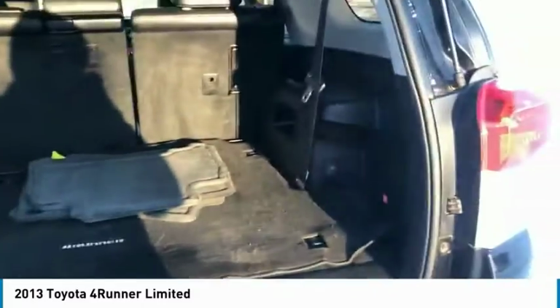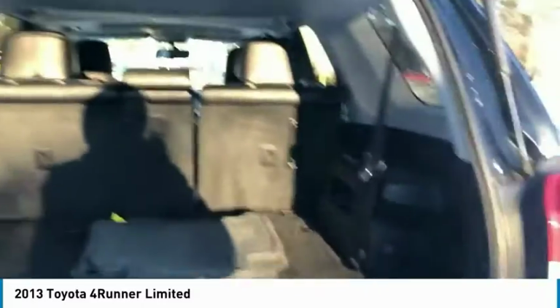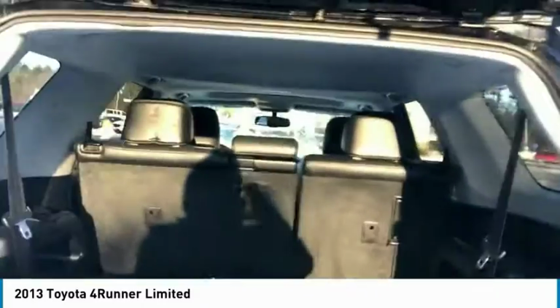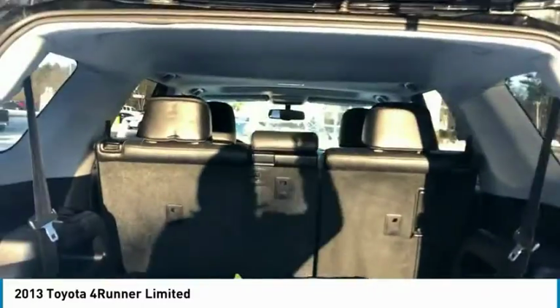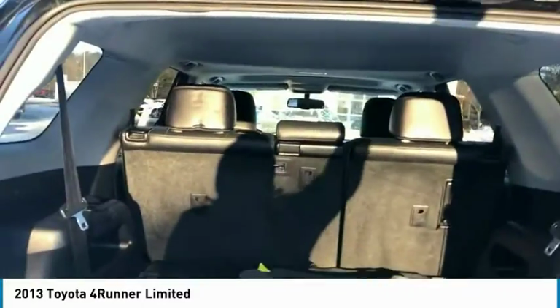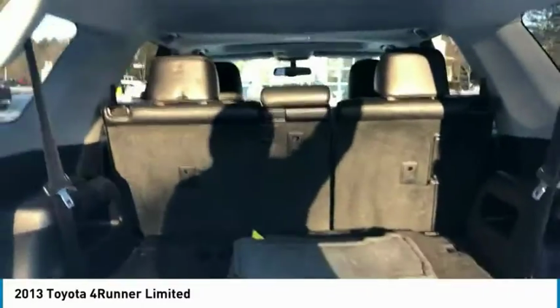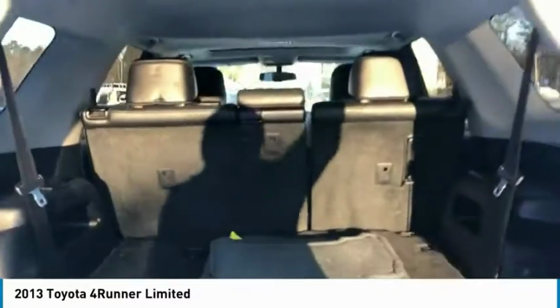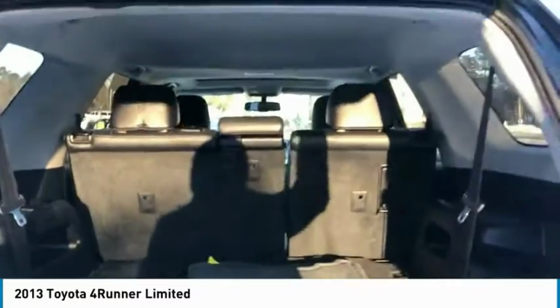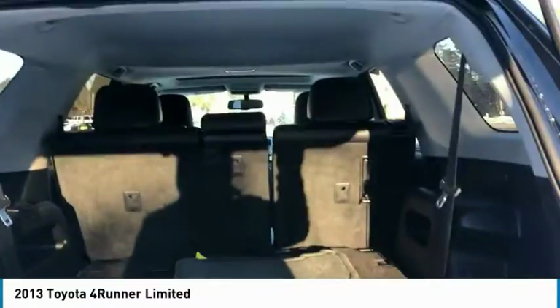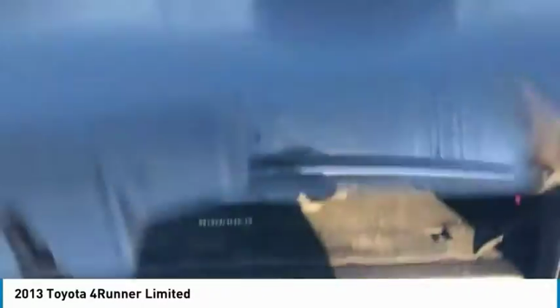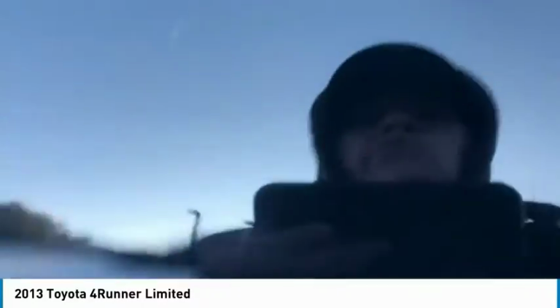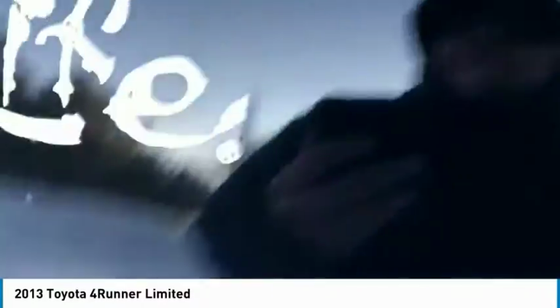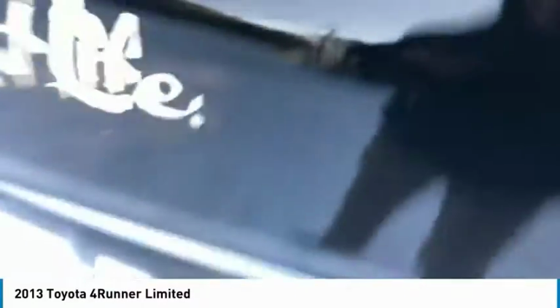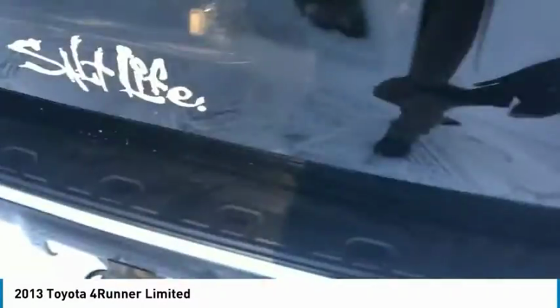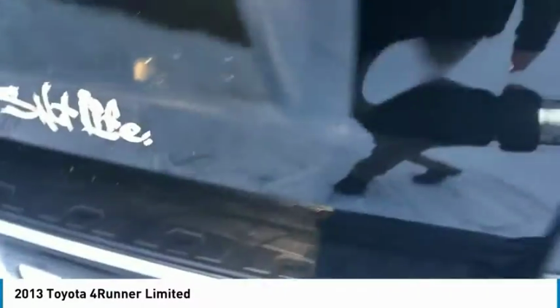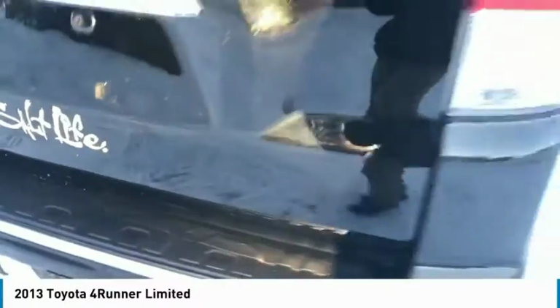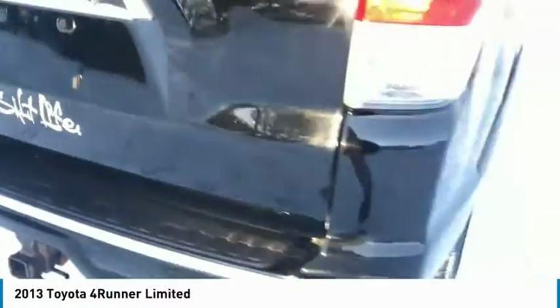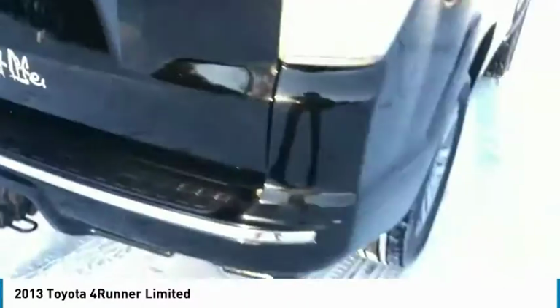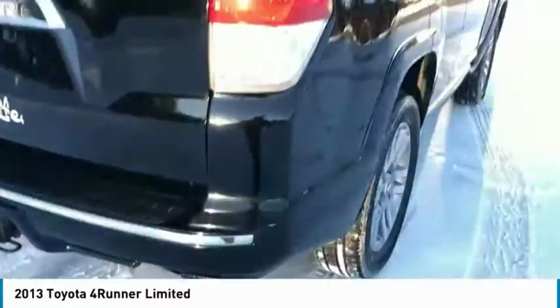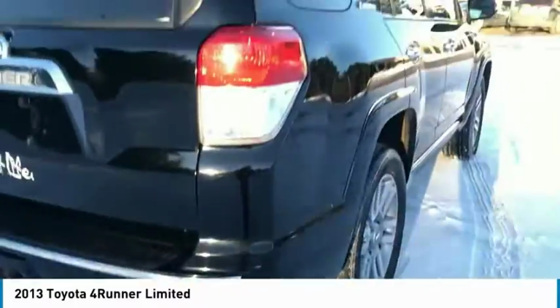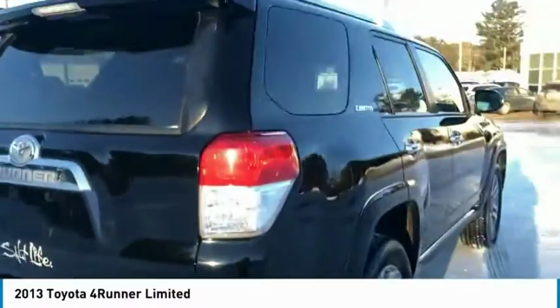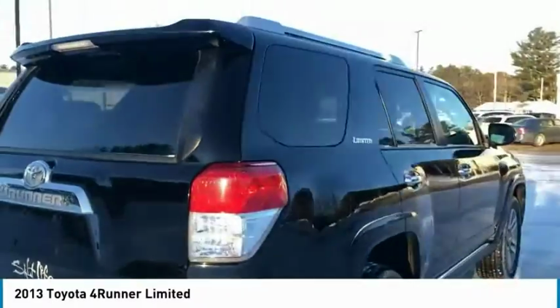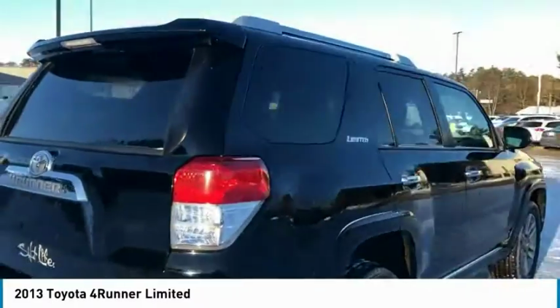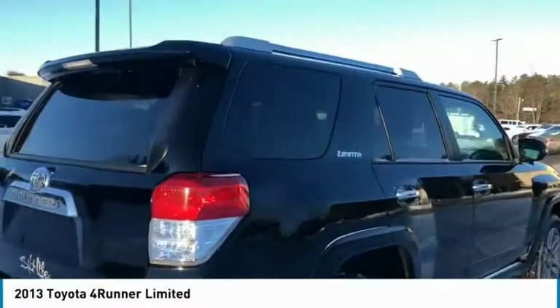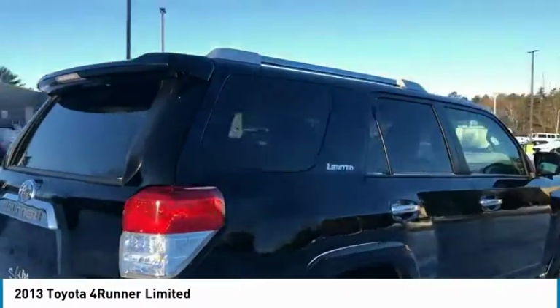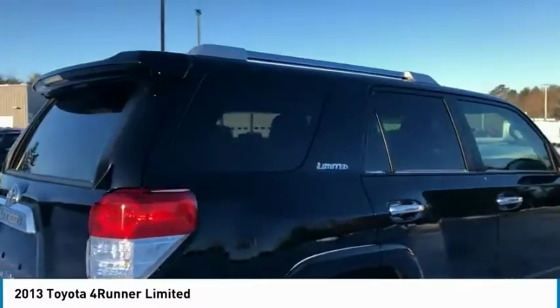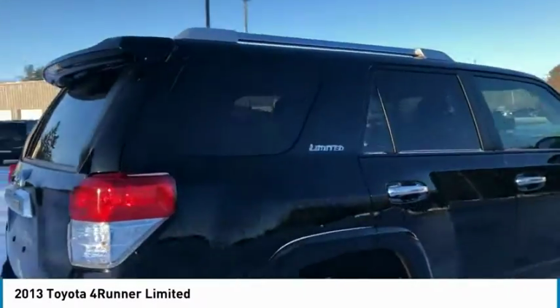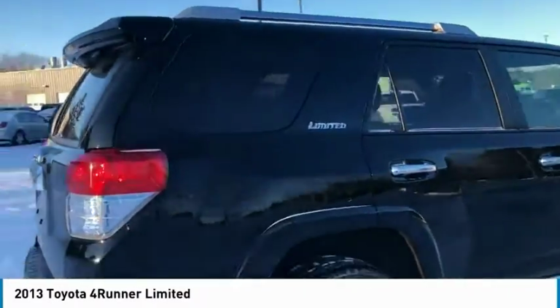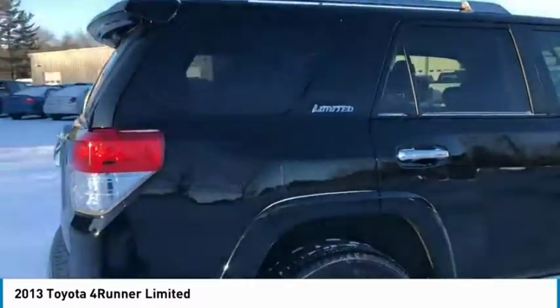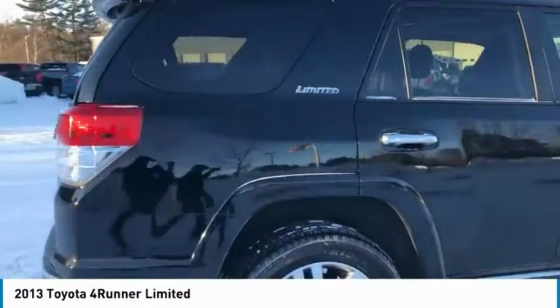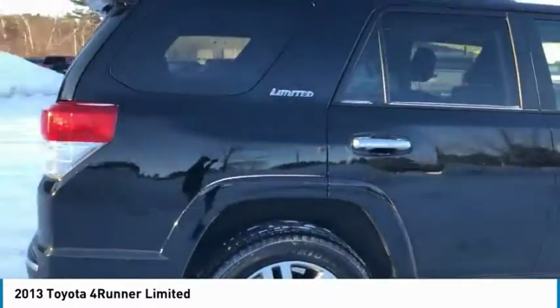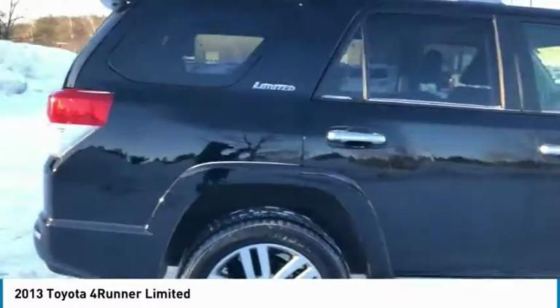Remote keyless entry, fog lights, speed control, 4-wheel disc brakes, power moonroof, and front wheel independent suspension.